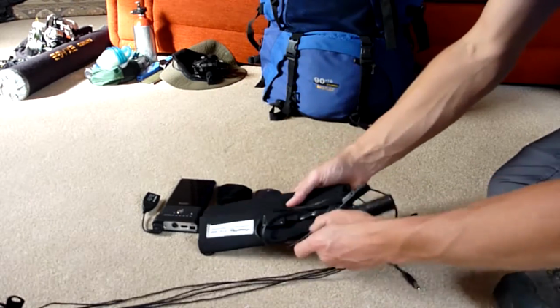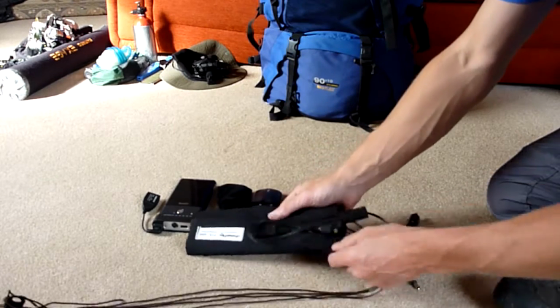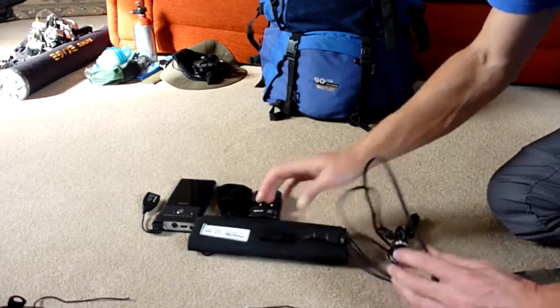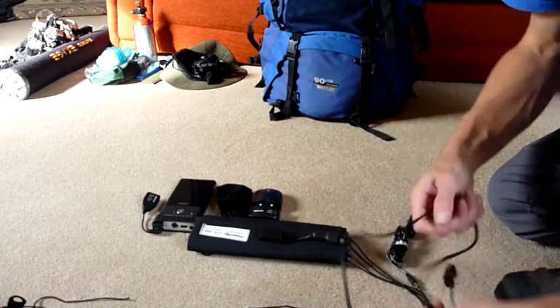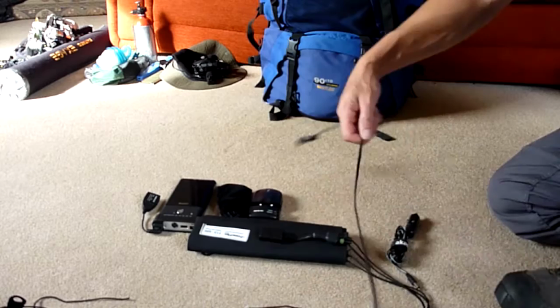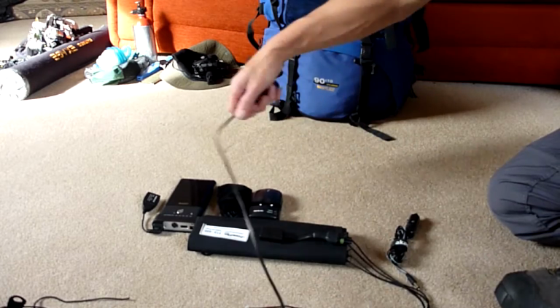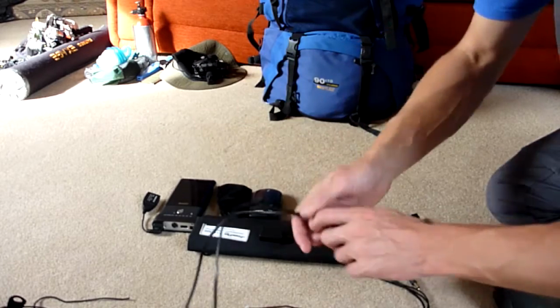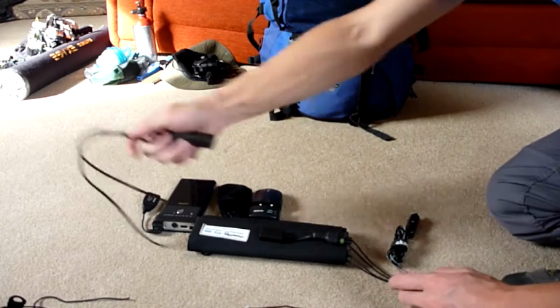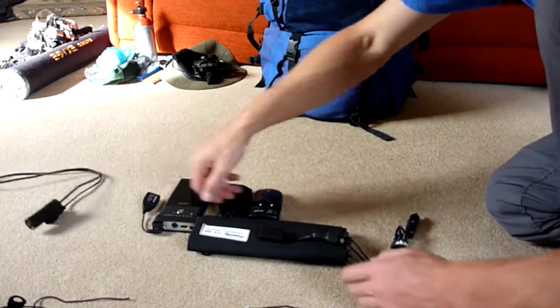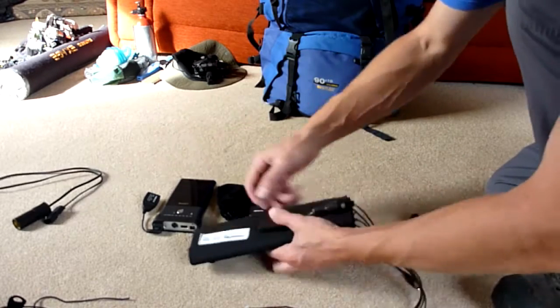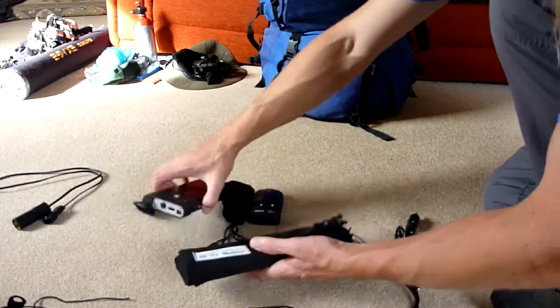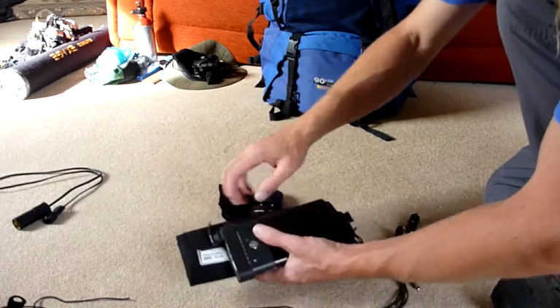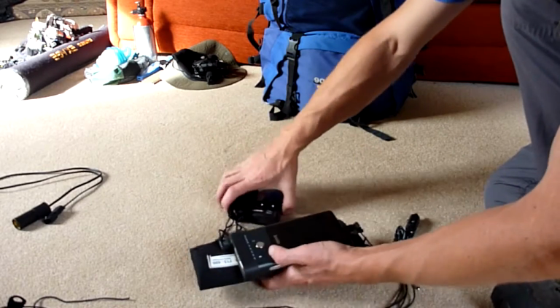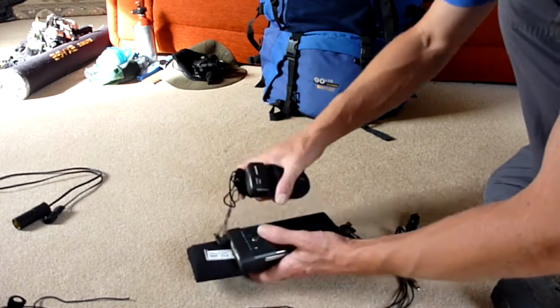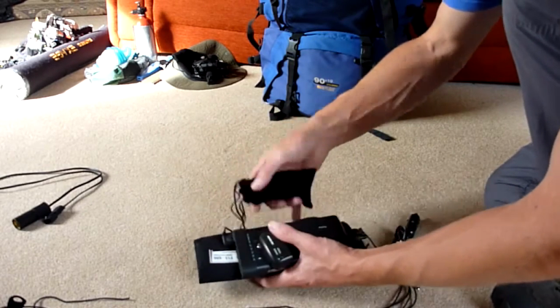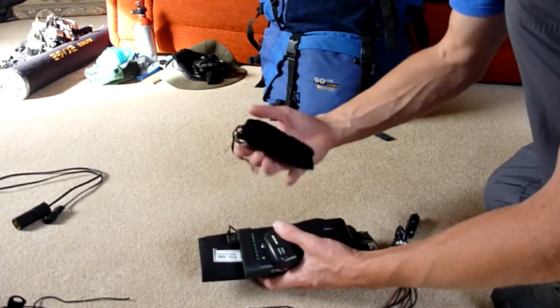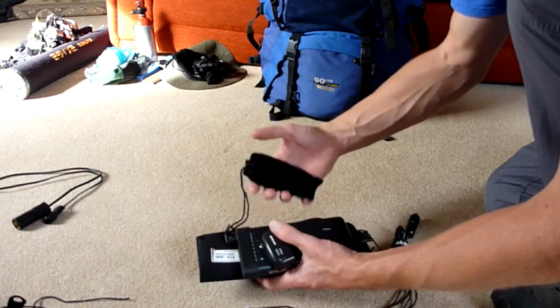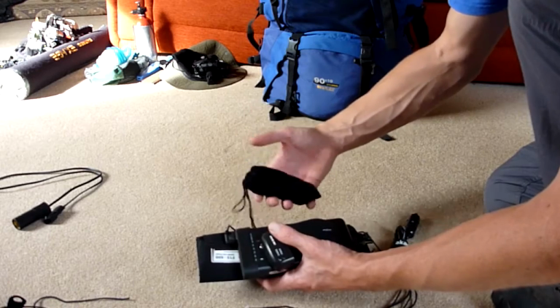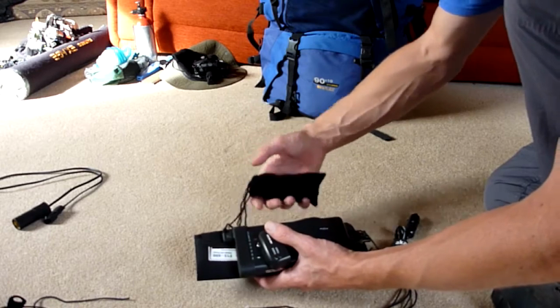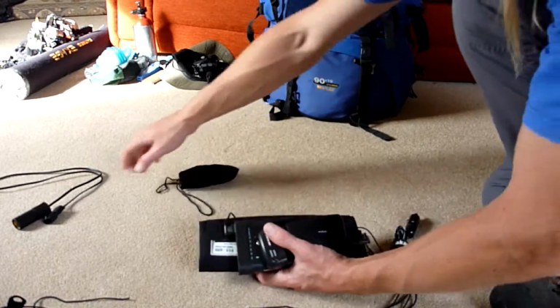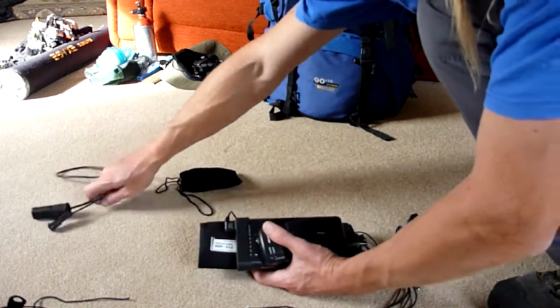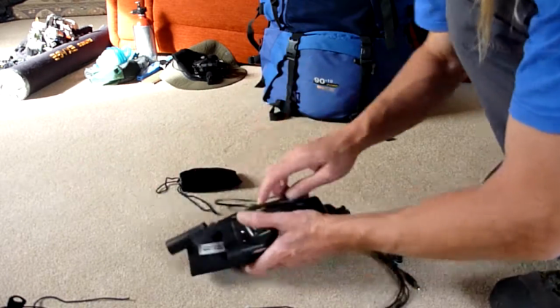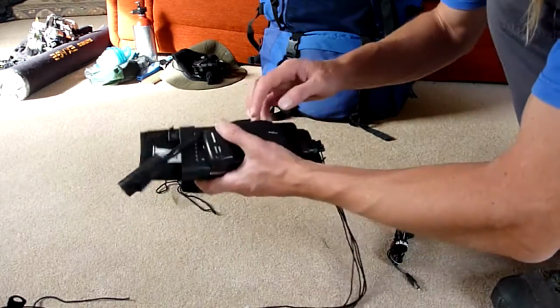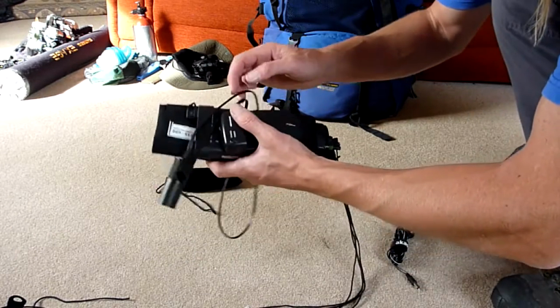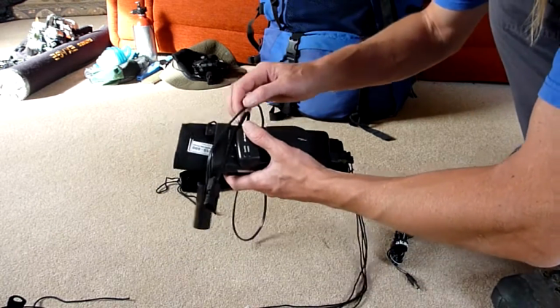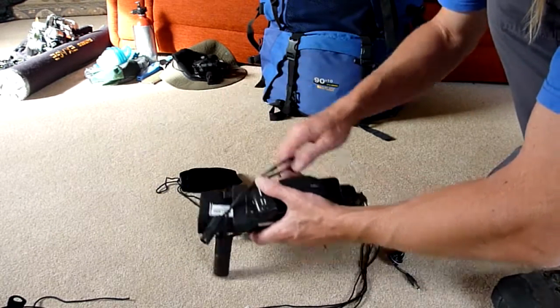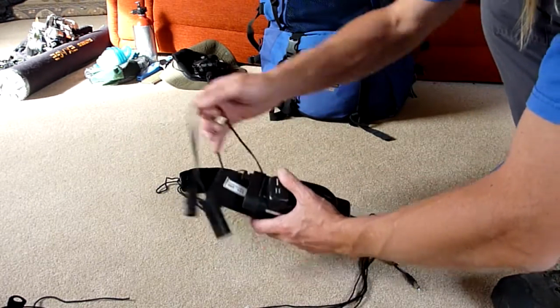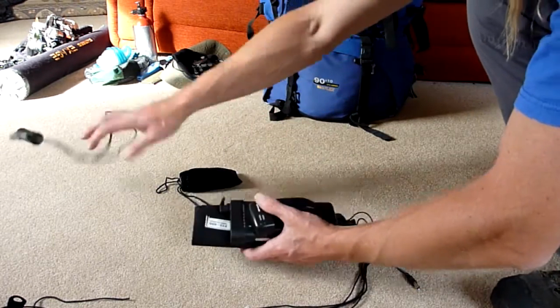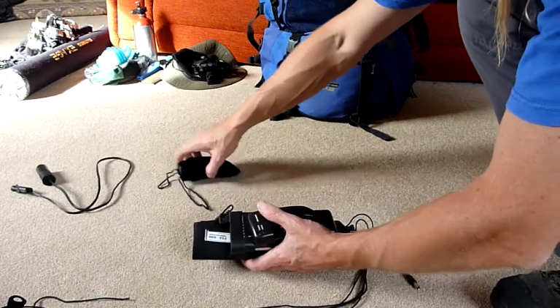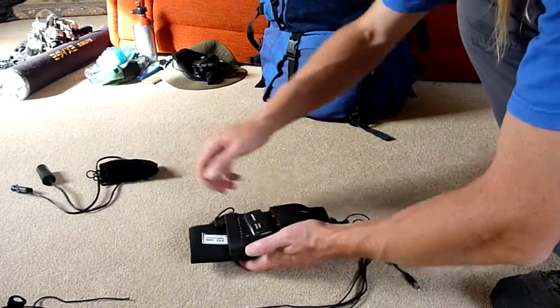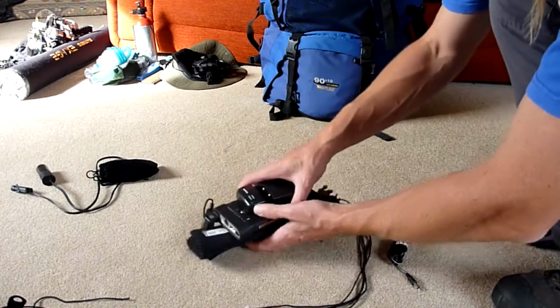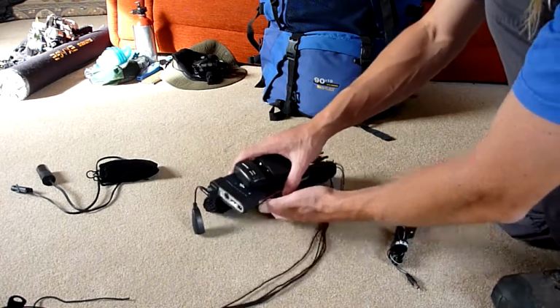This whole kit weighs in at probably about a kilo, I'd say. Not even that really - if I take a lot of those adapters out, maybe a pound and a half, if not less than that.